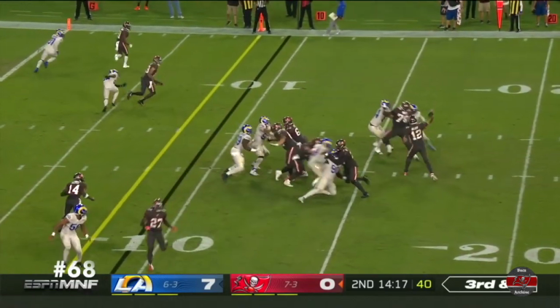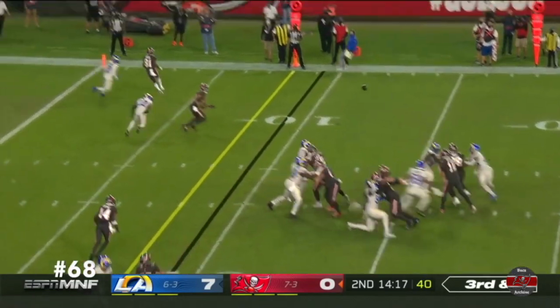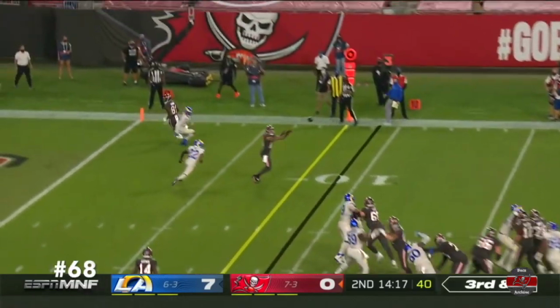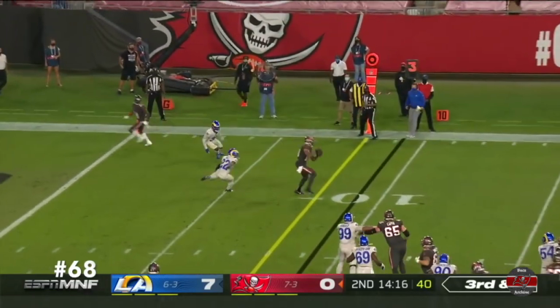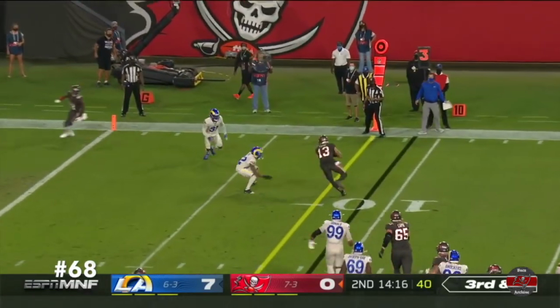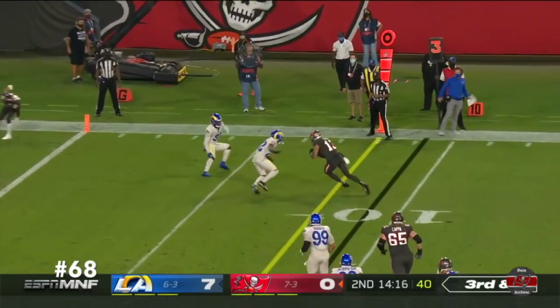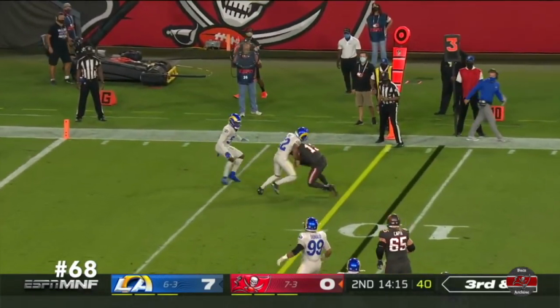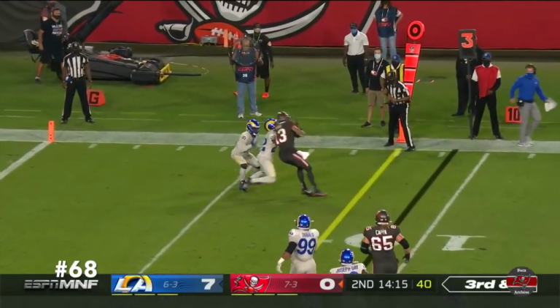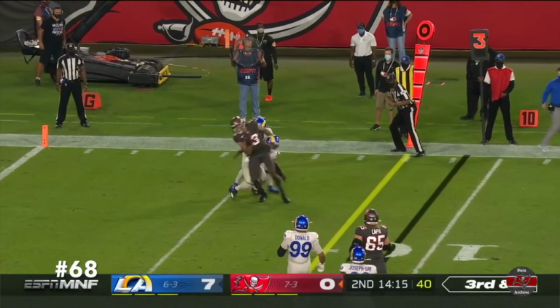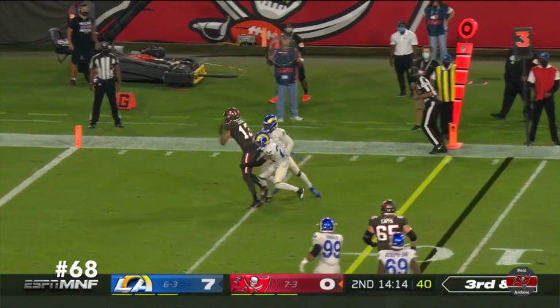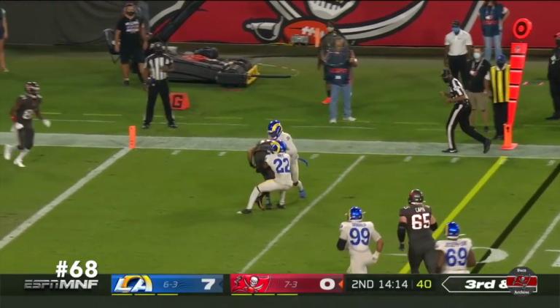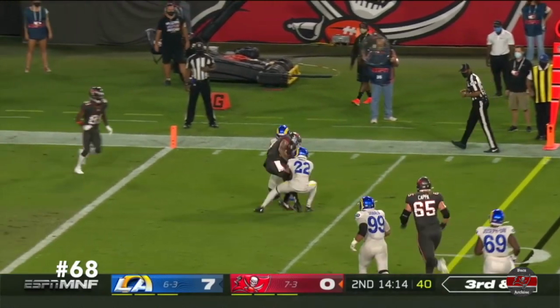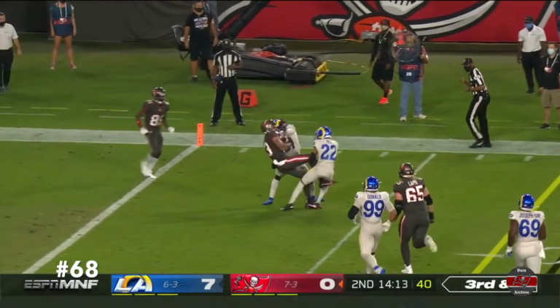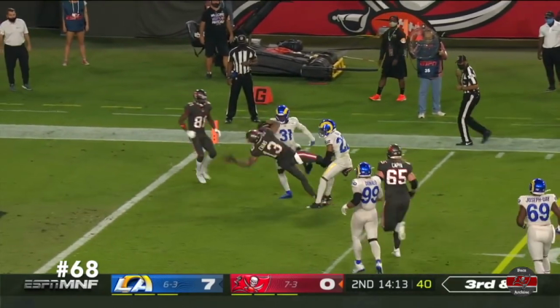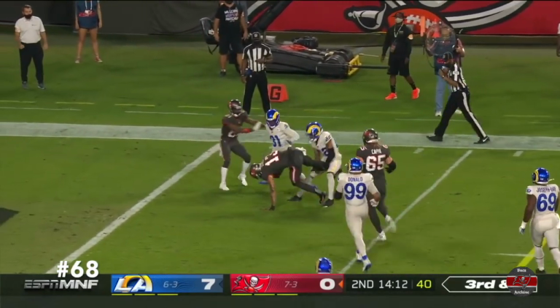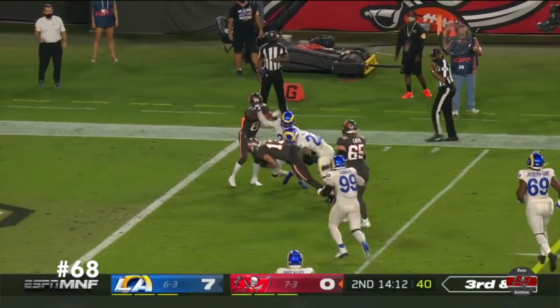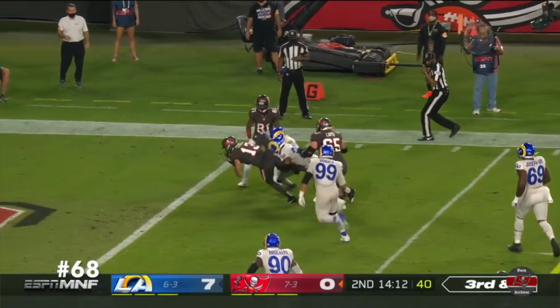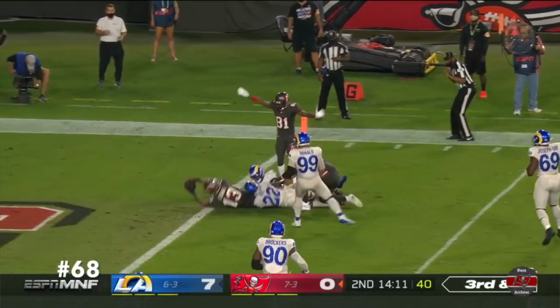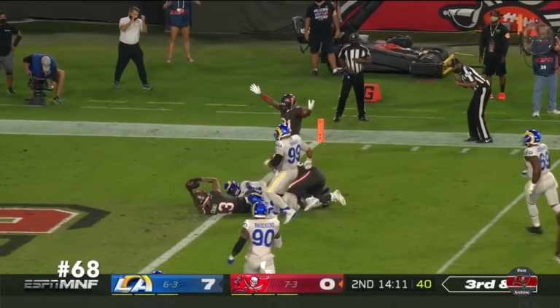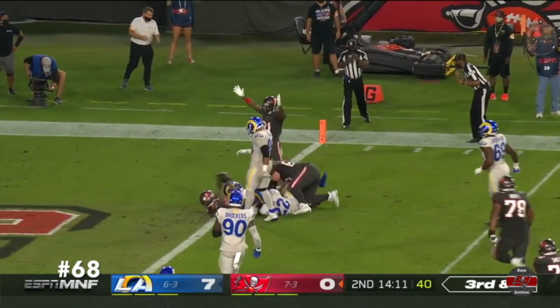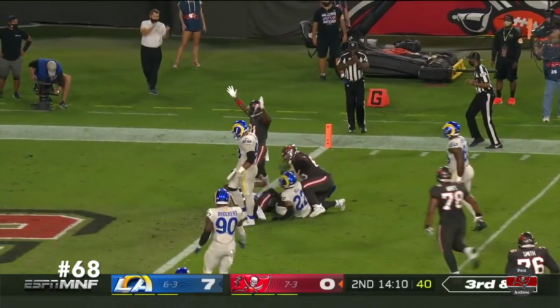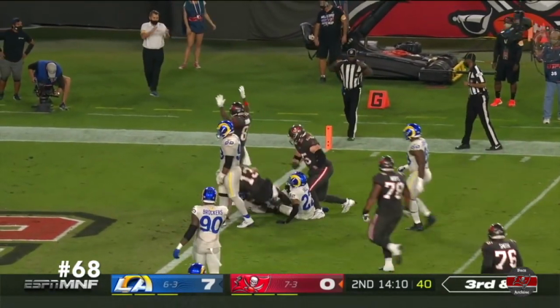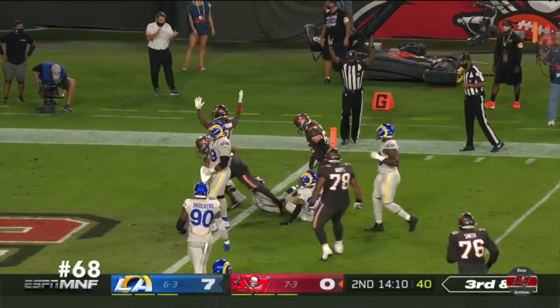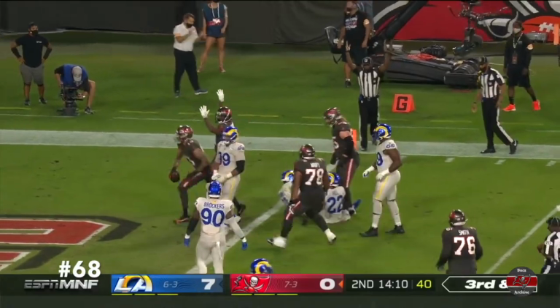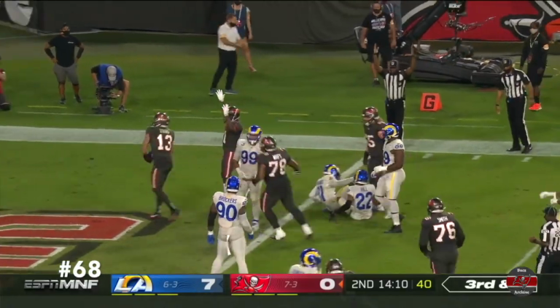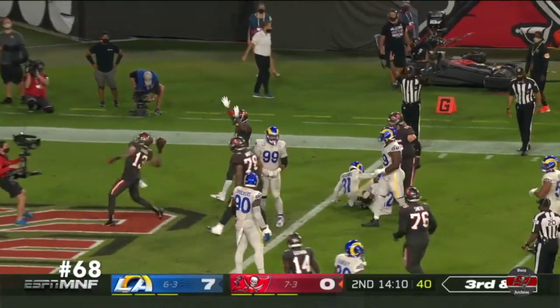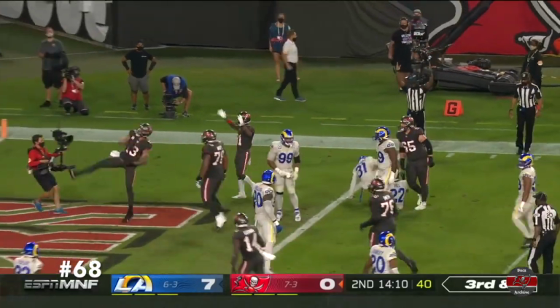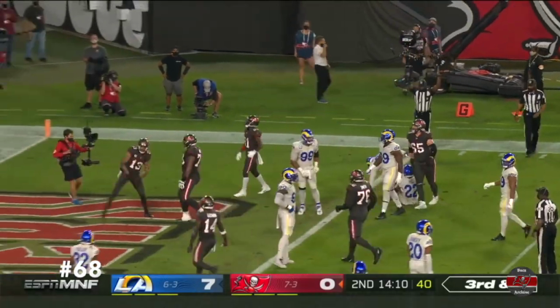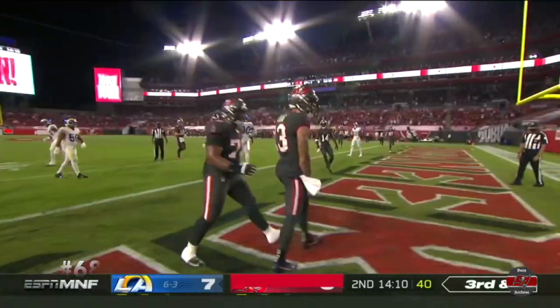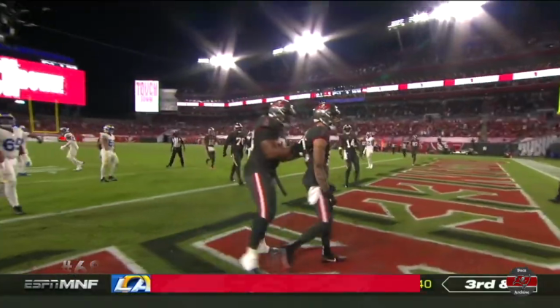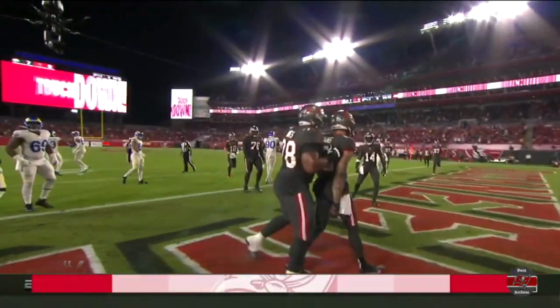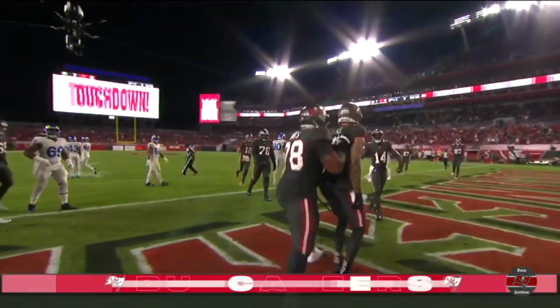Pressure by the Rams. Brady able to throw and hit Evans again — got the first down. Trying to spin for more. Still on his feet. And he gets there. Touchdown, Tampa Bay.